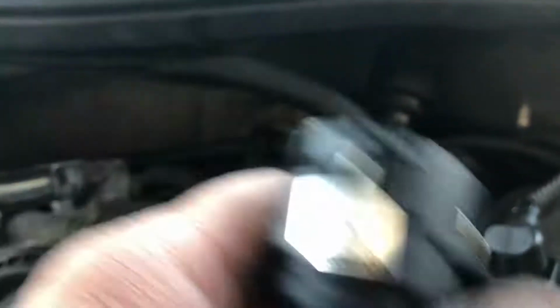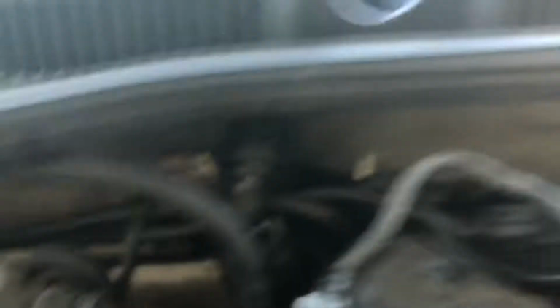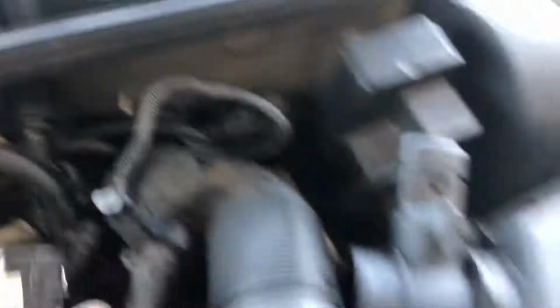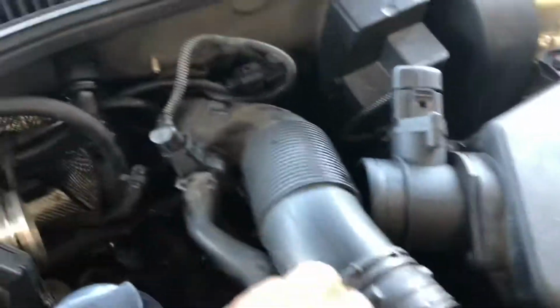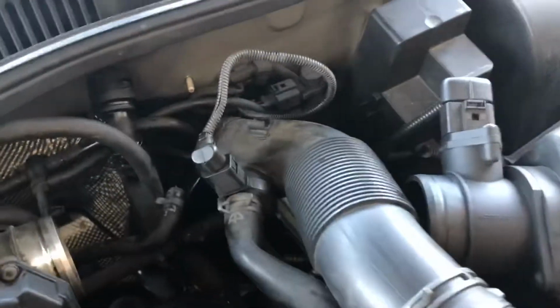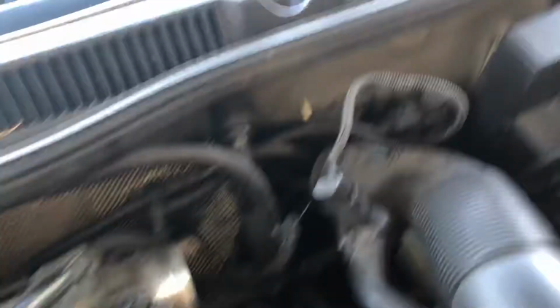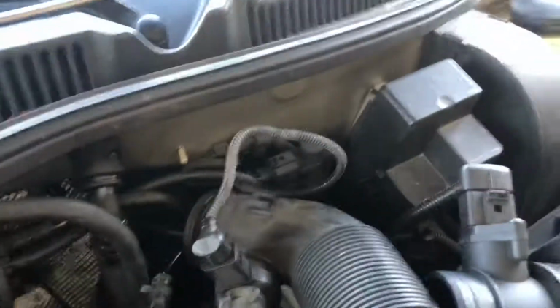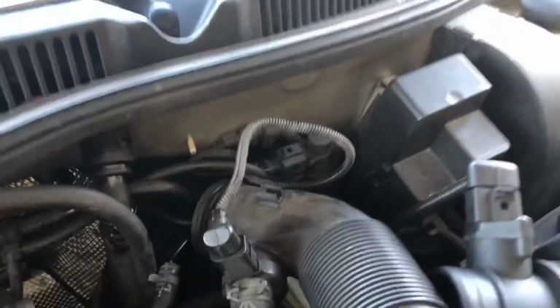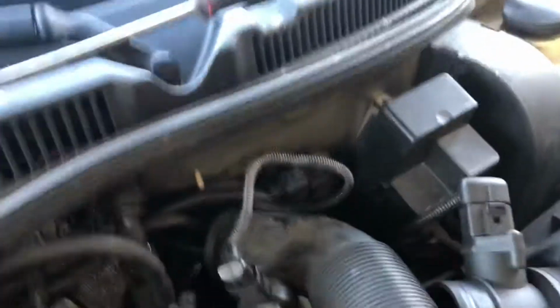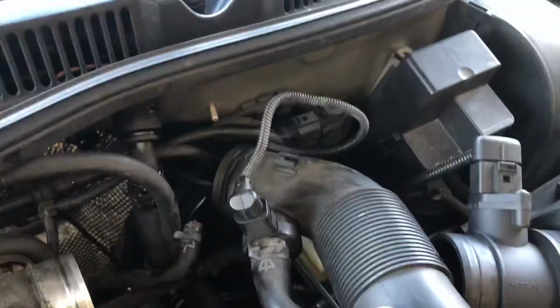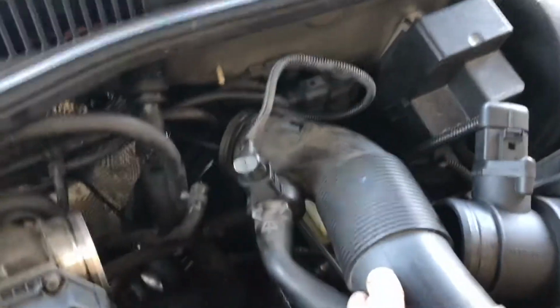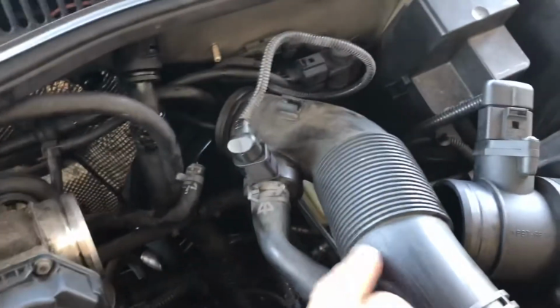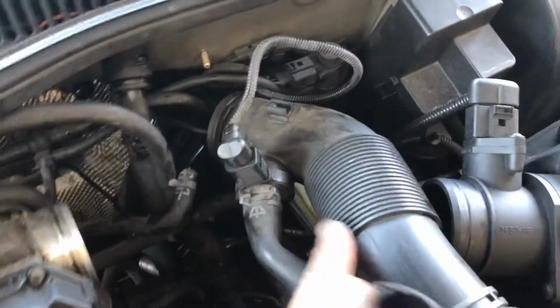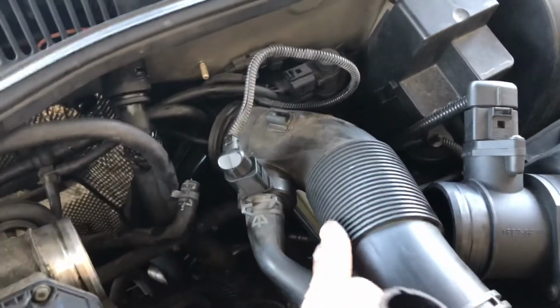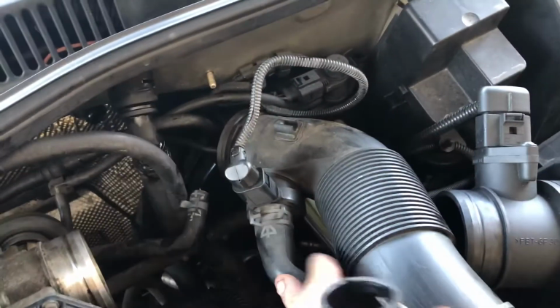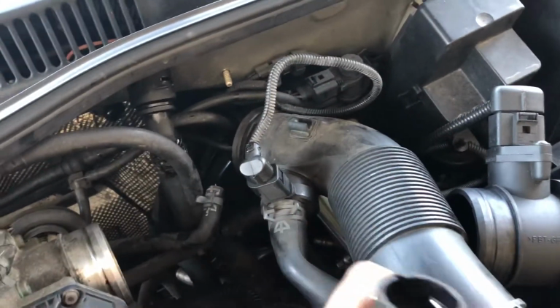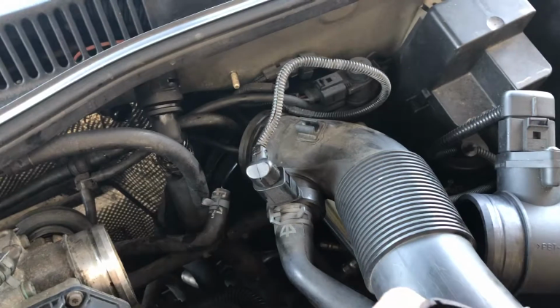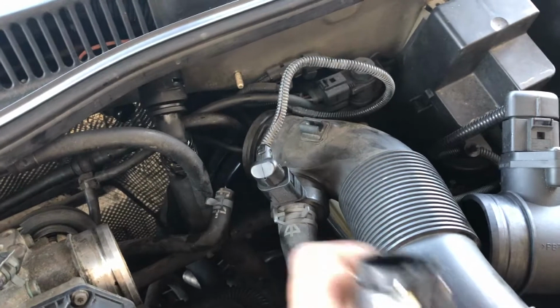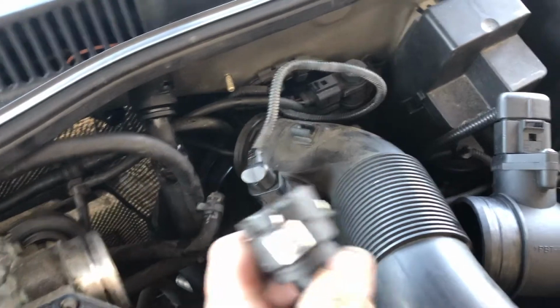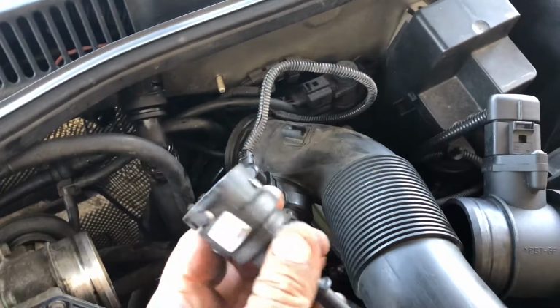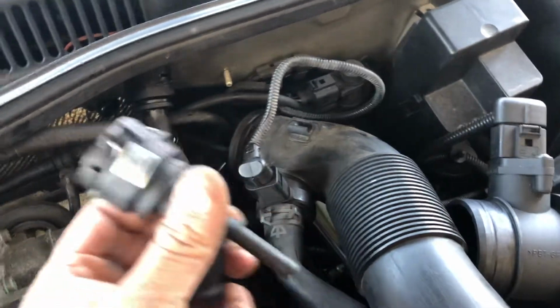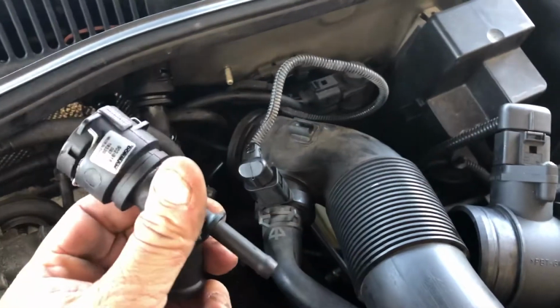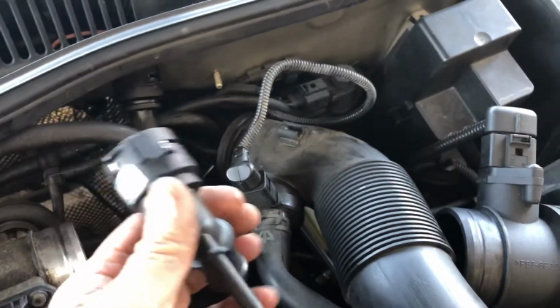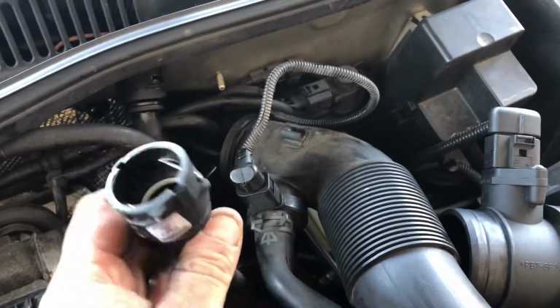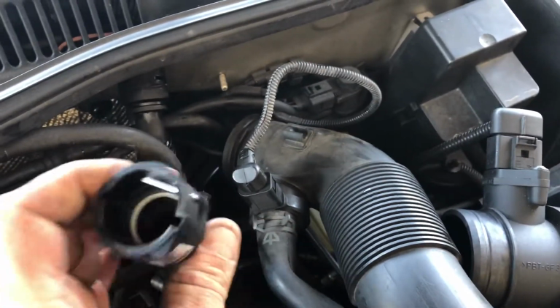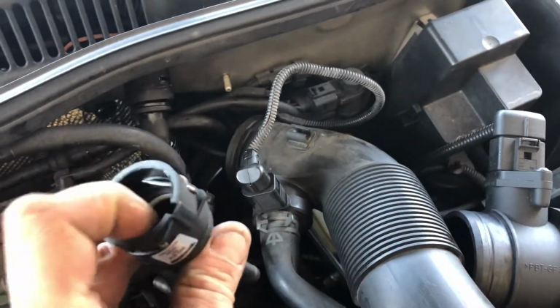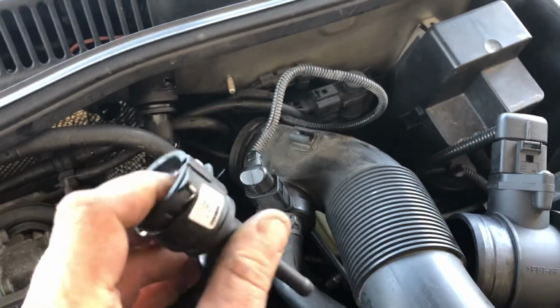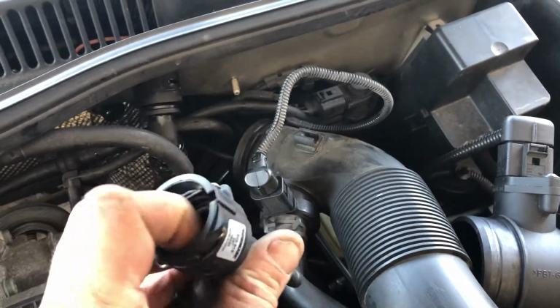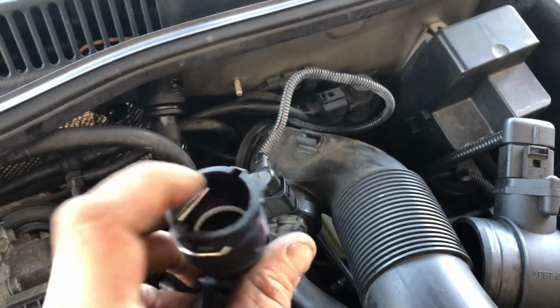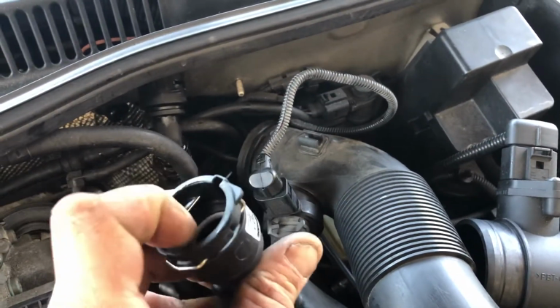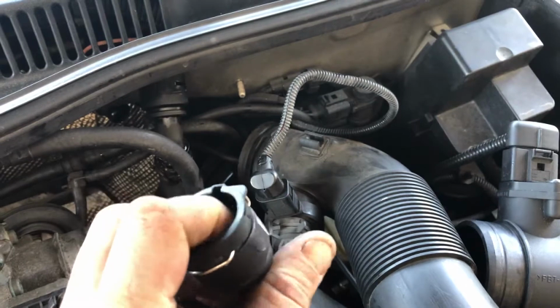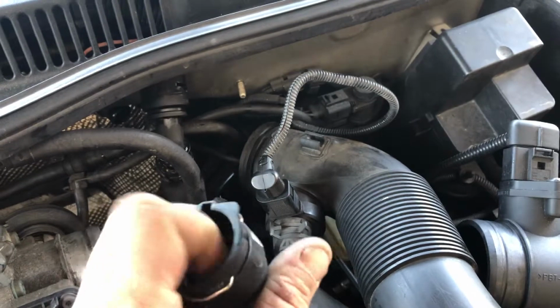I took the air tube off right here, just set it to the side. This Volkswagen's got so much crap hooked to it. We're going to take a little lube and slide it on in here just a little bit around the nipple.